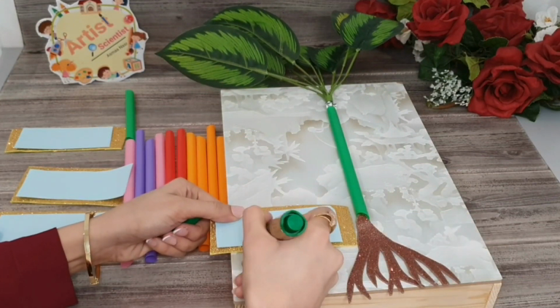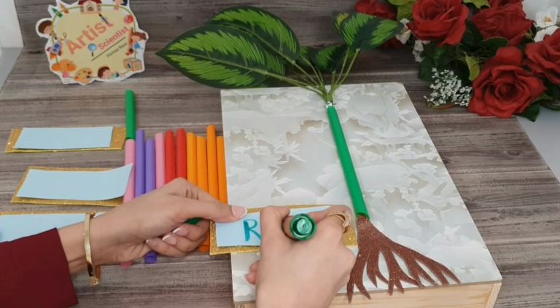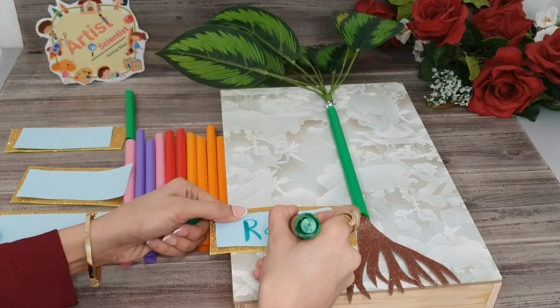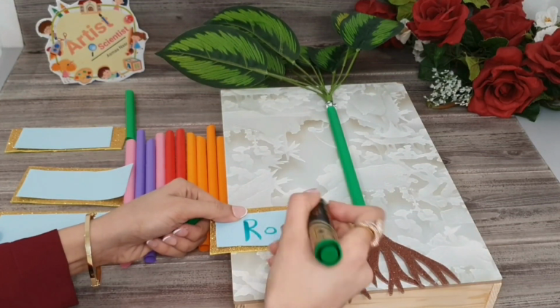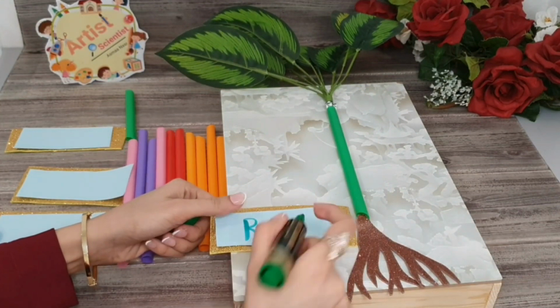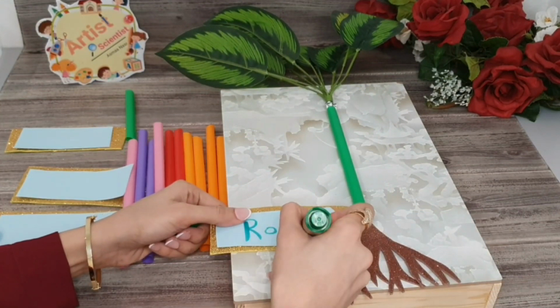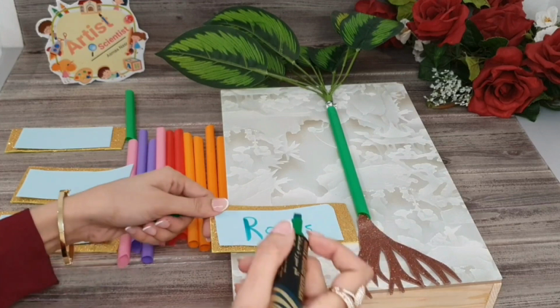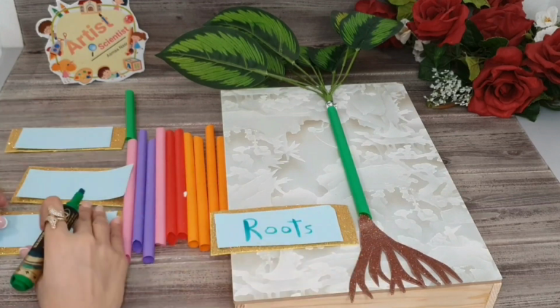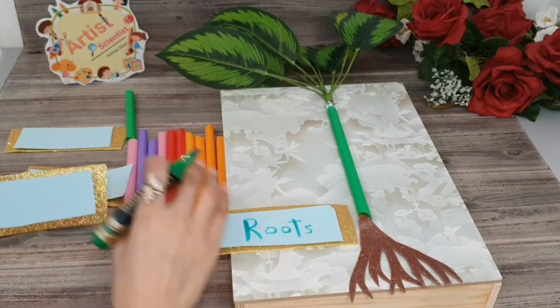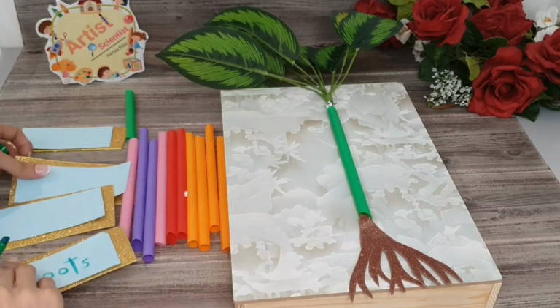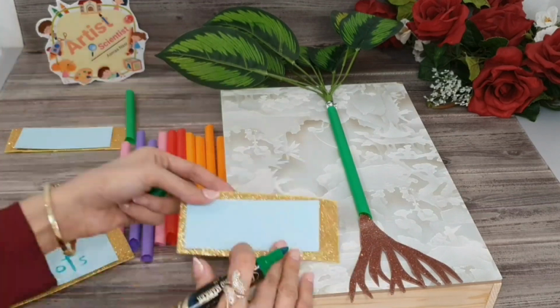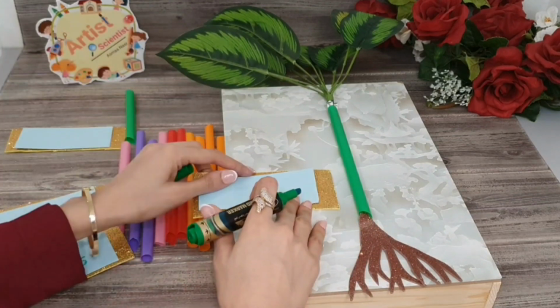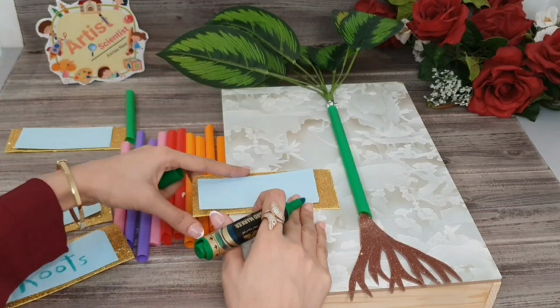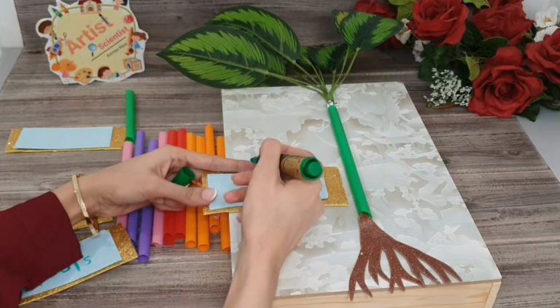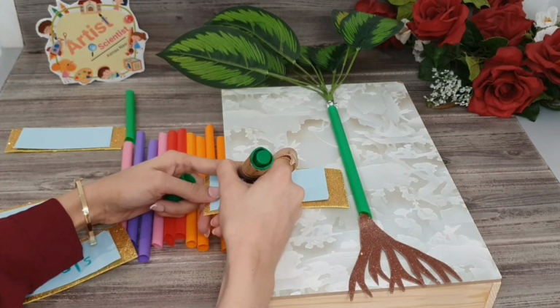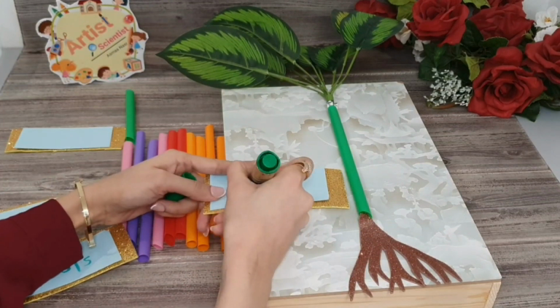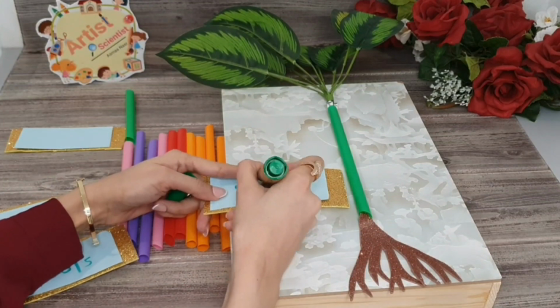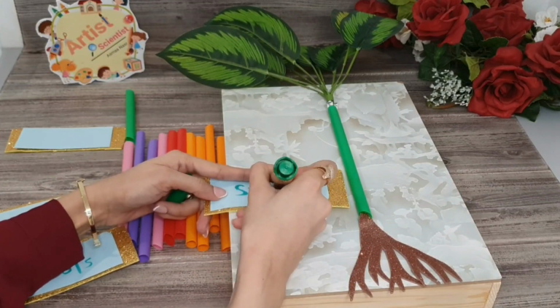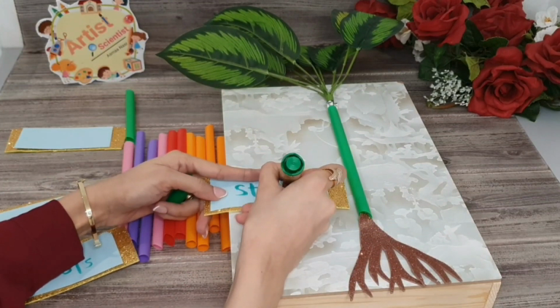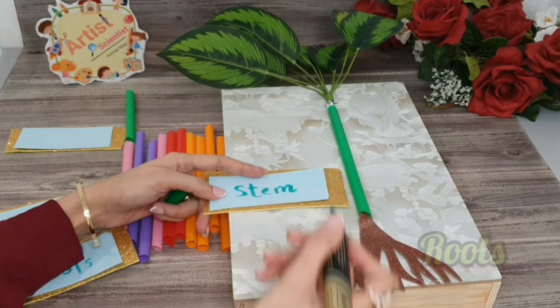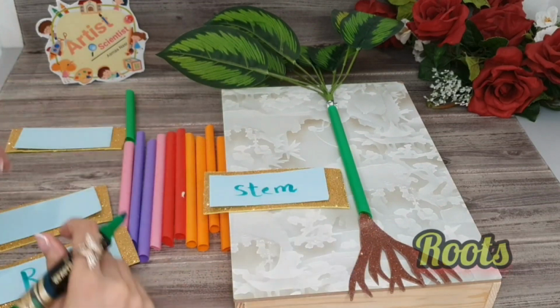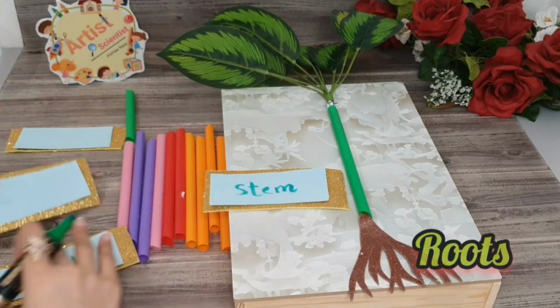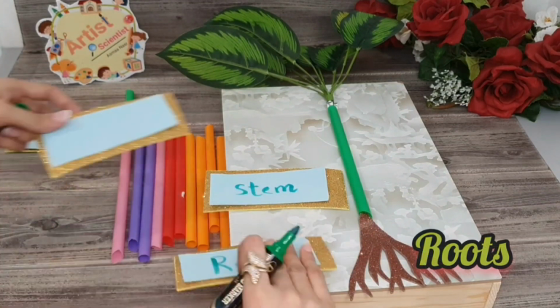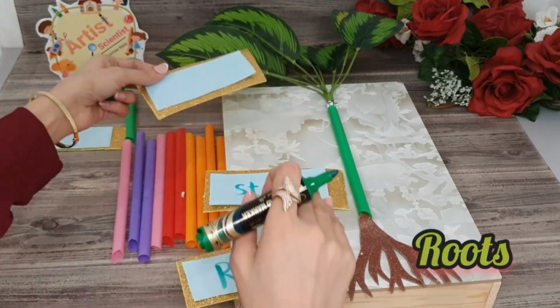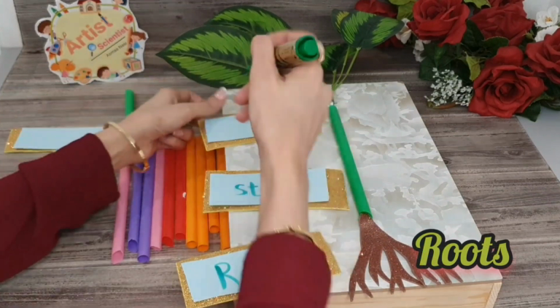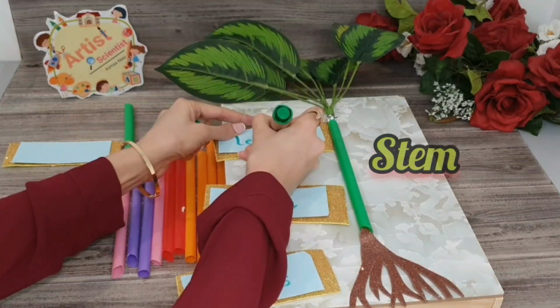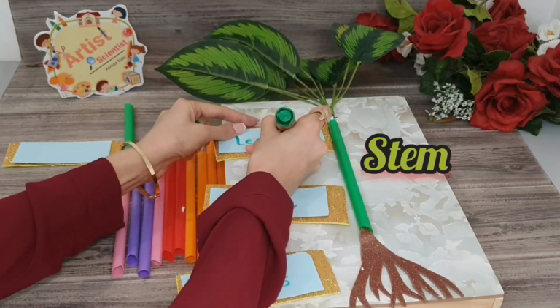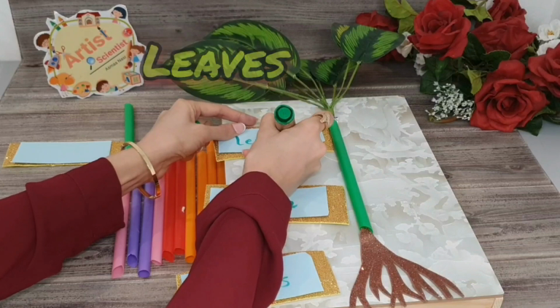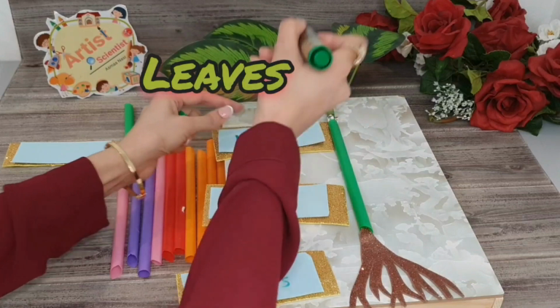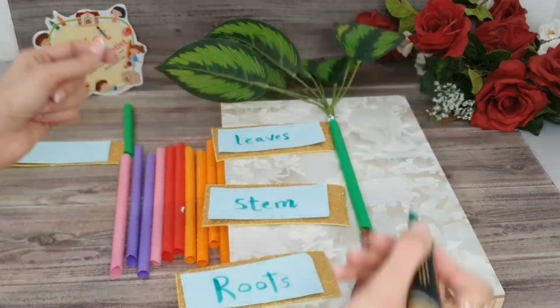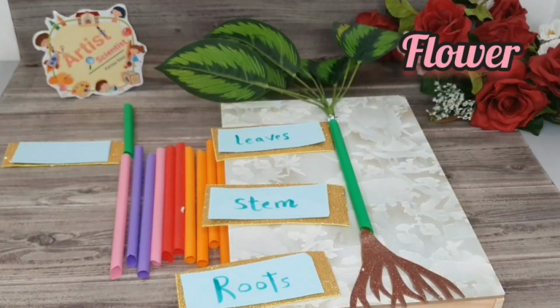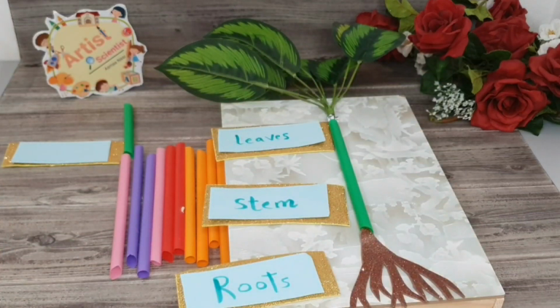Before we start, you must know that the parts of the plant are roots, stem, leaves, and flower.